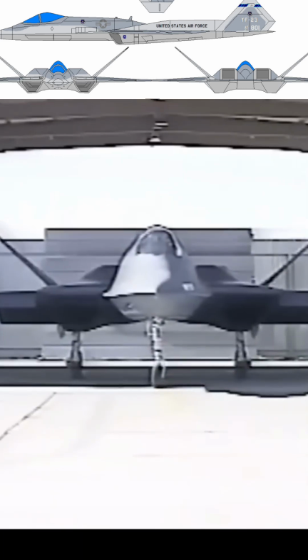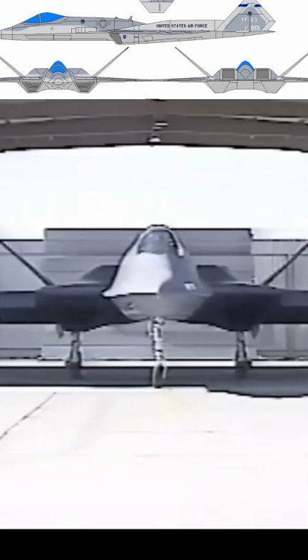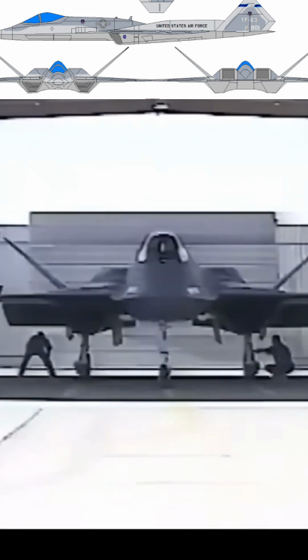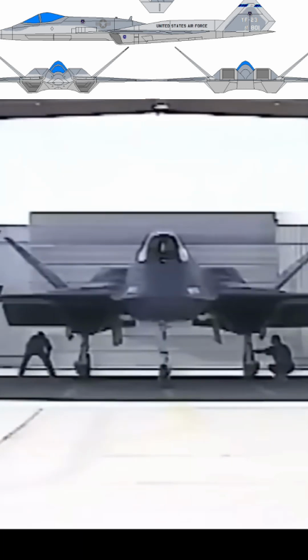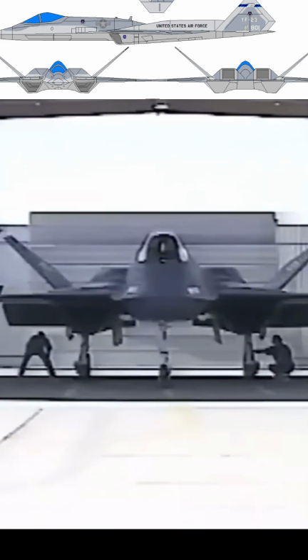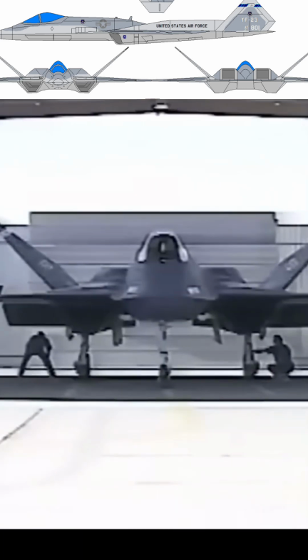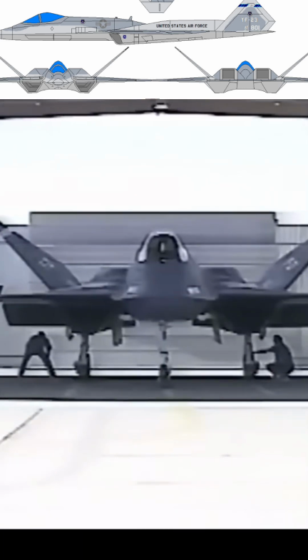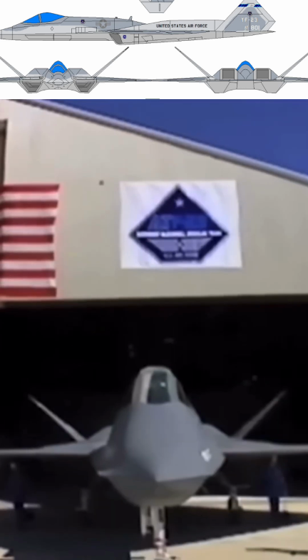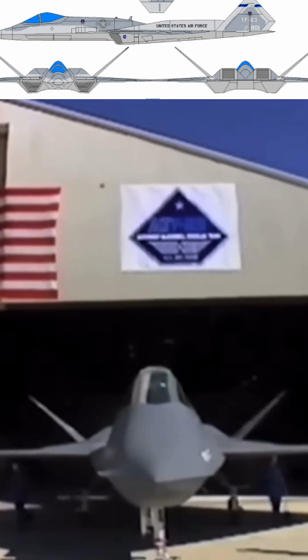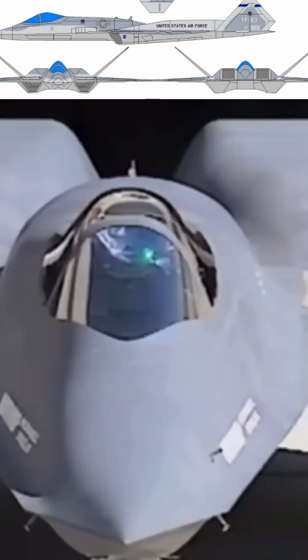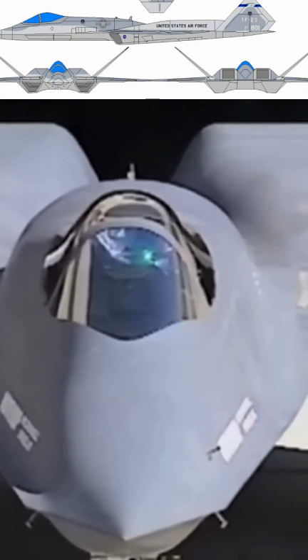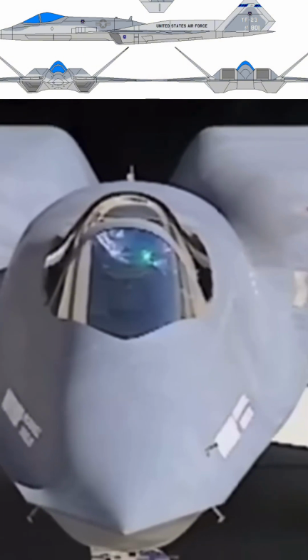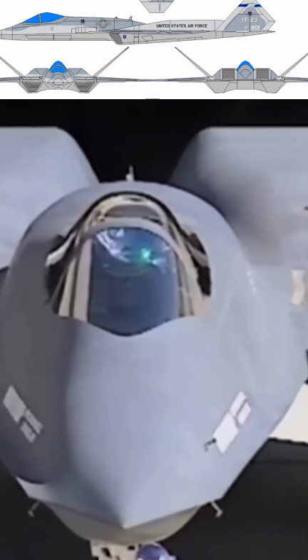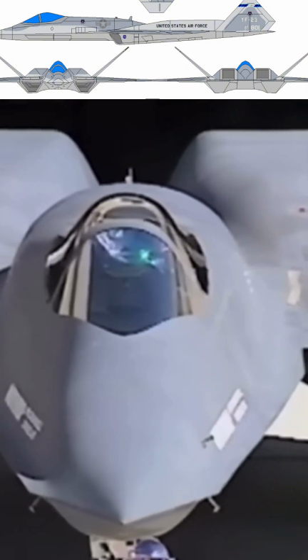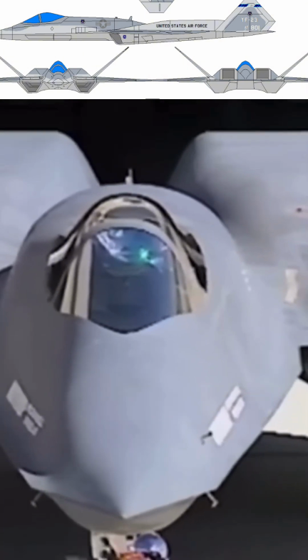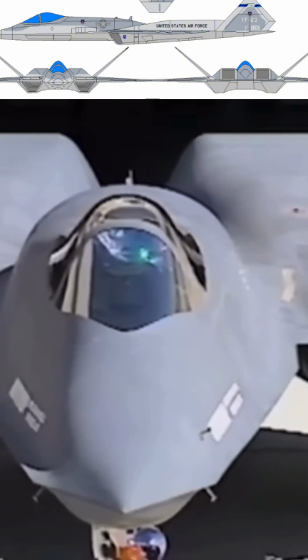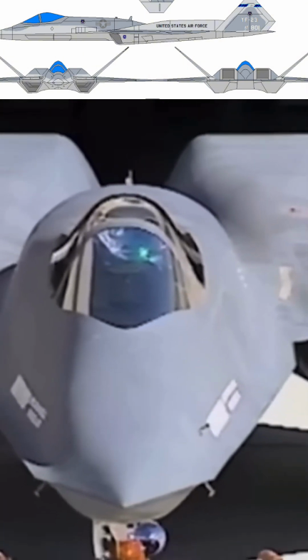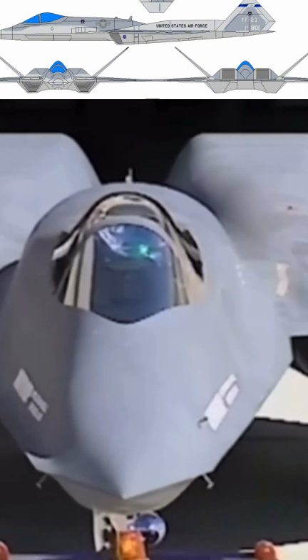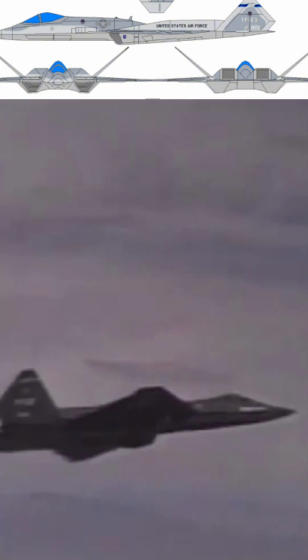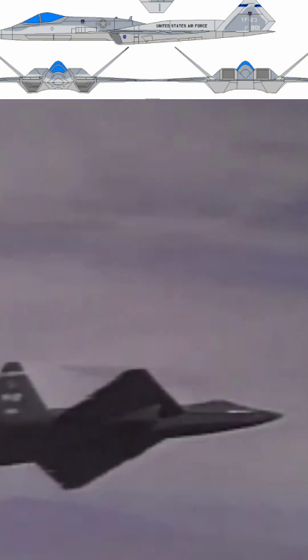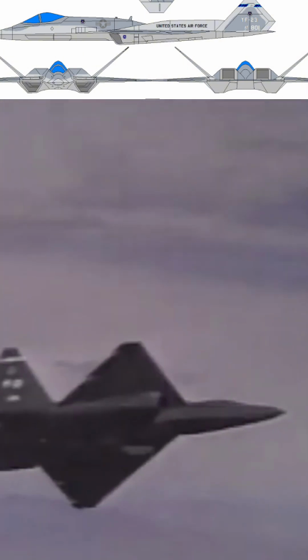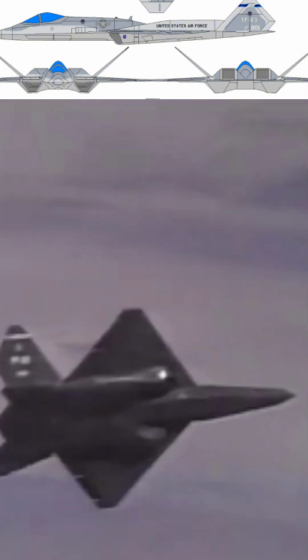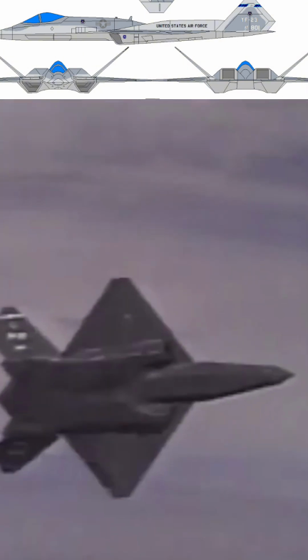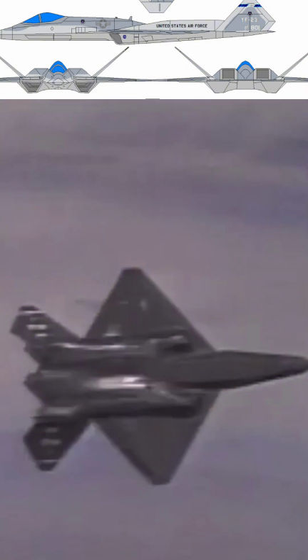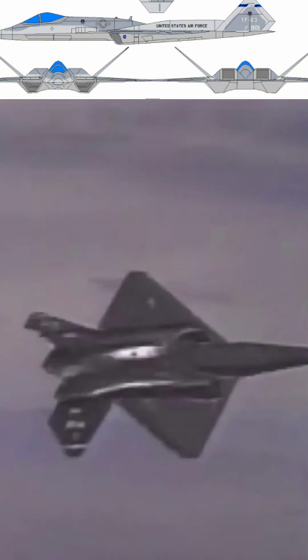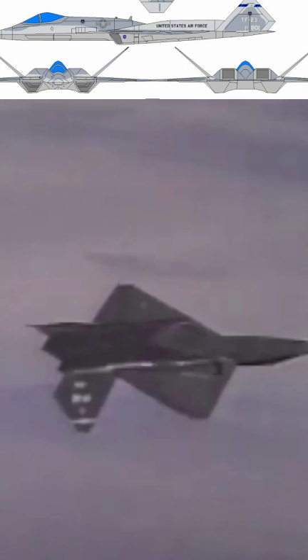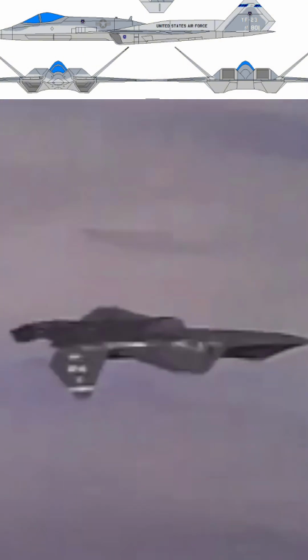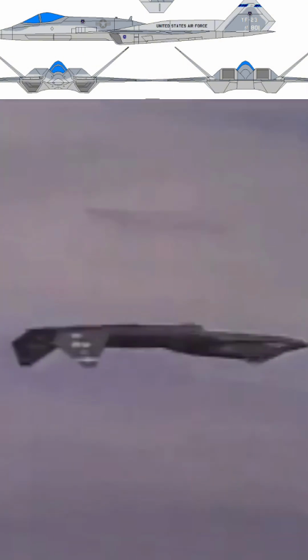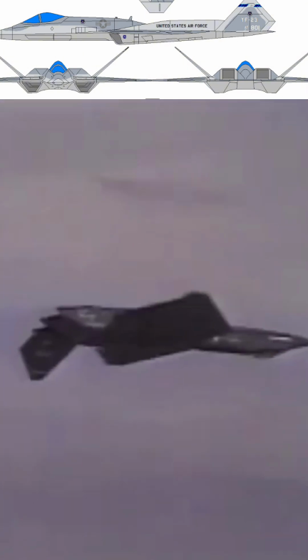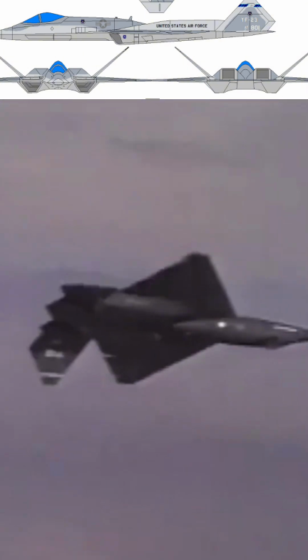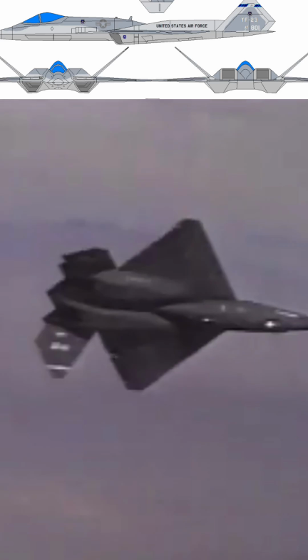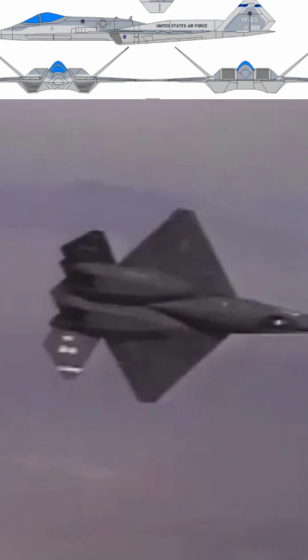The YF-23 emphasized stealth and speed, featuring unique diamond-shaped wings and advanced stealth materials, making it nearly undetectable by radar.